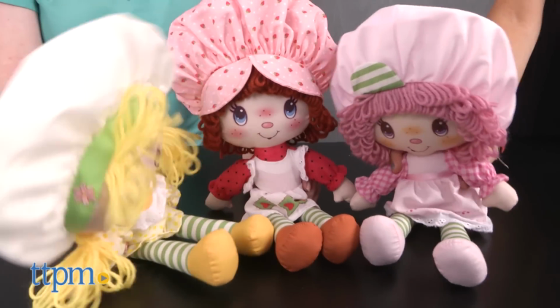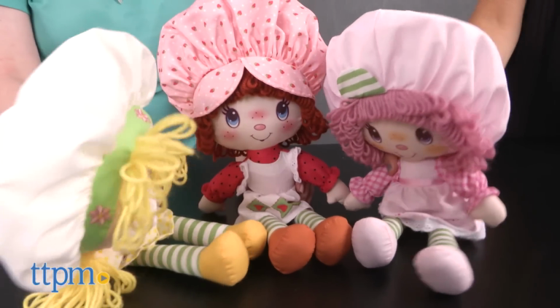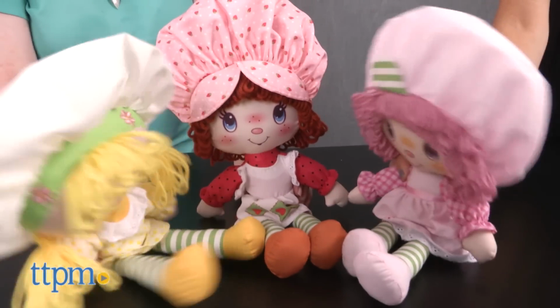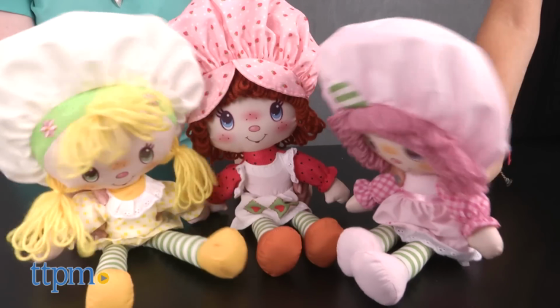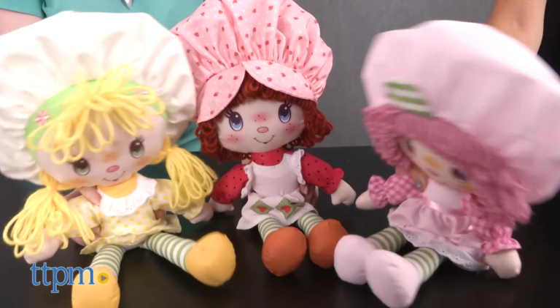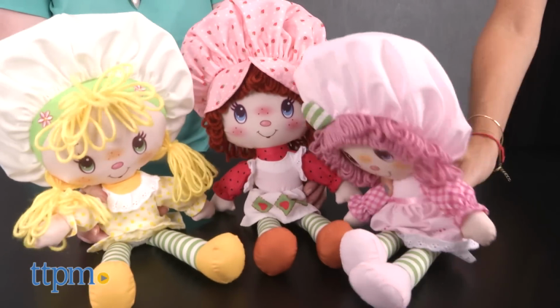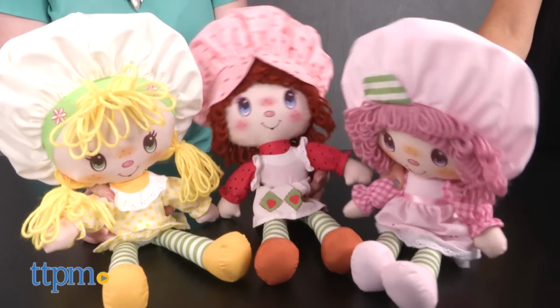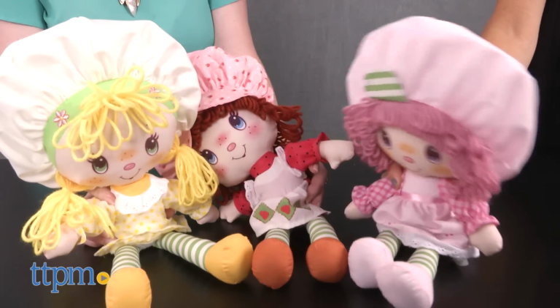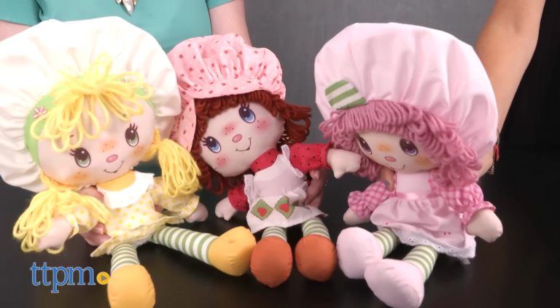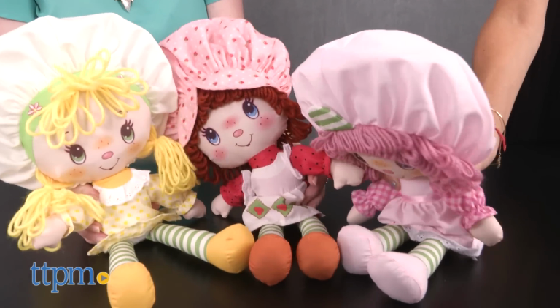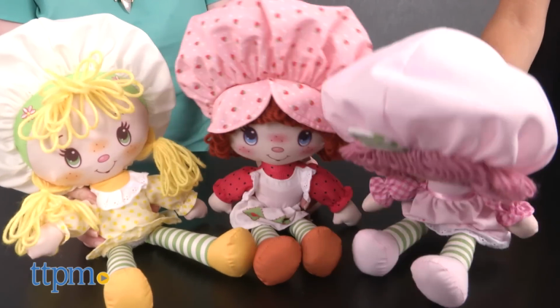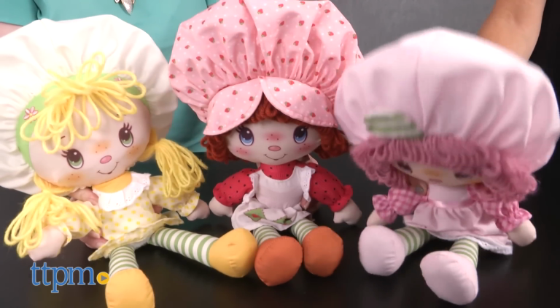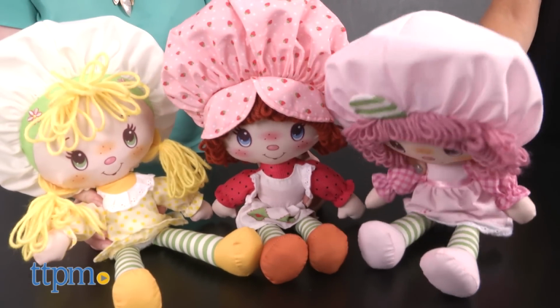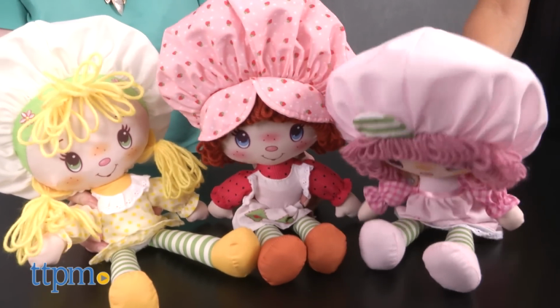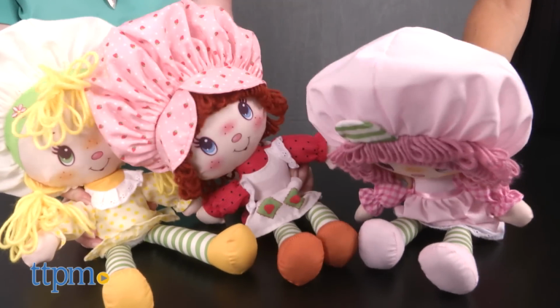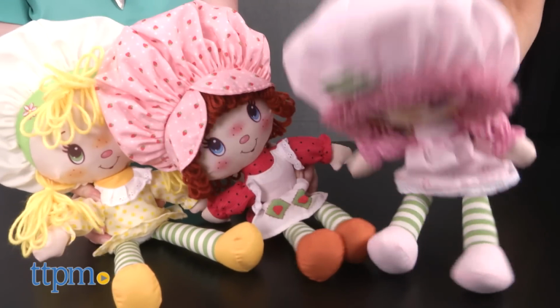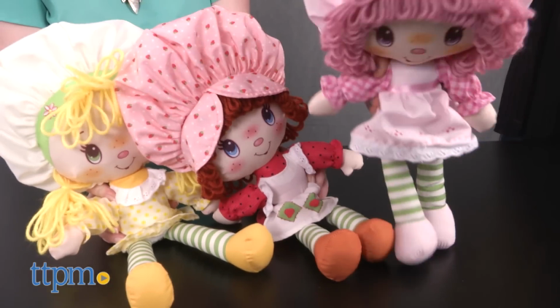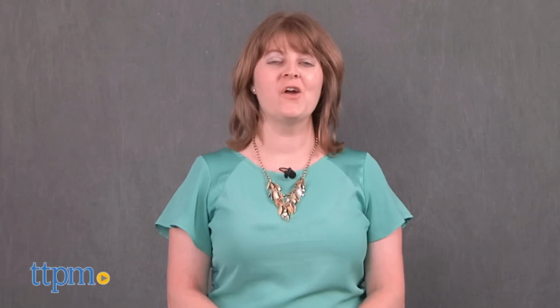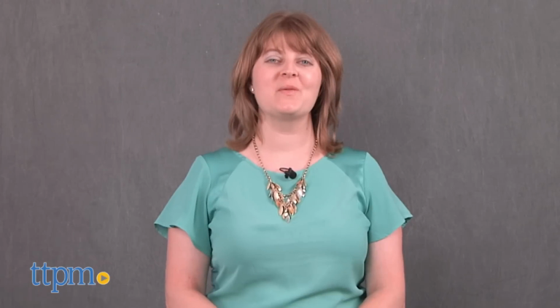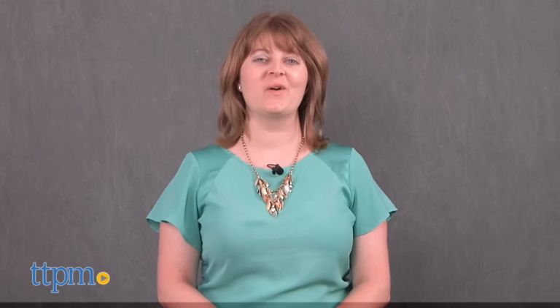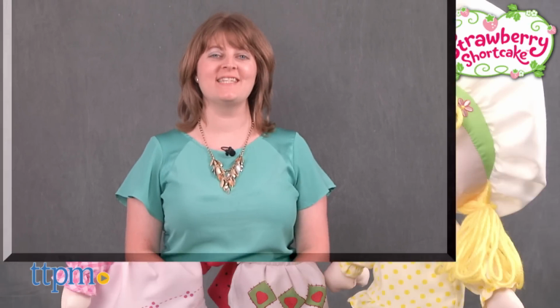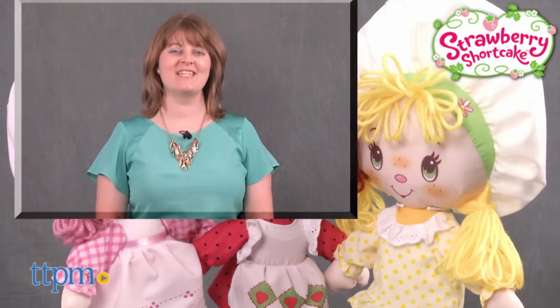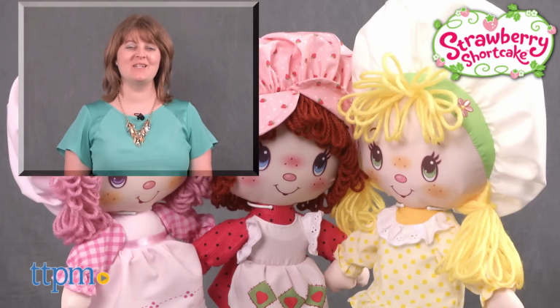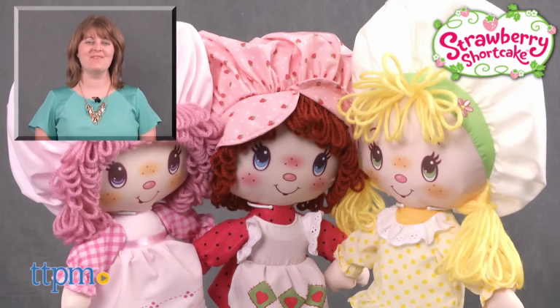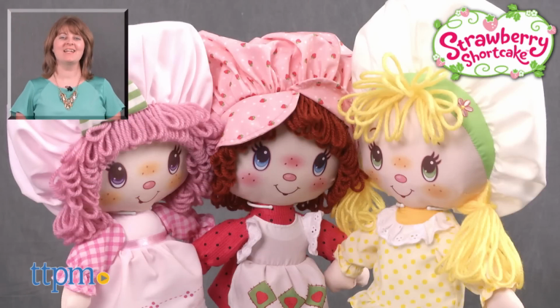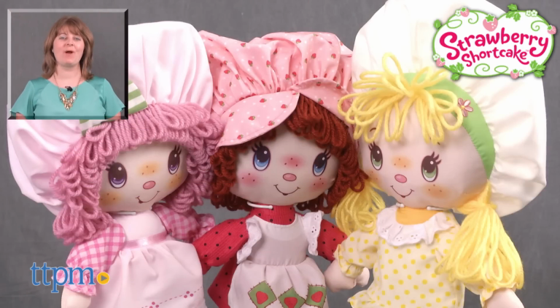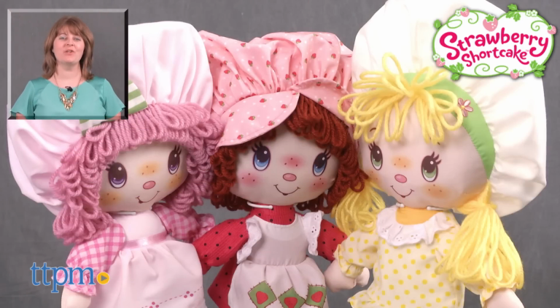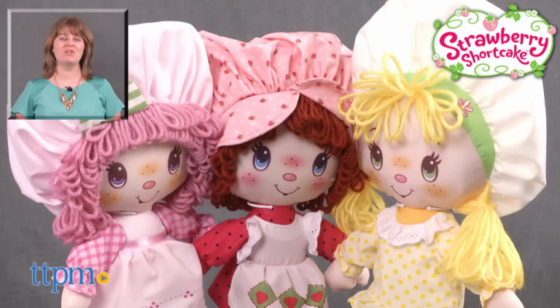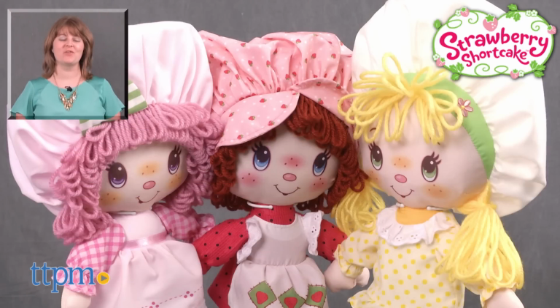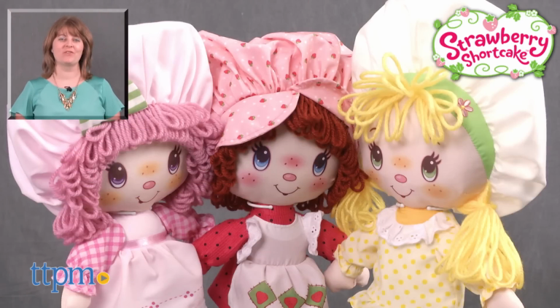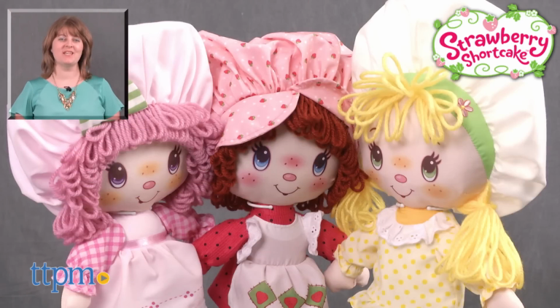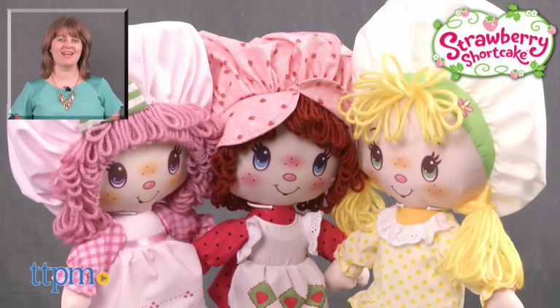Oh, and smelling the dolls is really fun too. These are really cute dolls for new fans as well as older fans and collectors. For where to buy and current prices, visit TTPM and subscribe to our YouTube channel for more reviews every day.